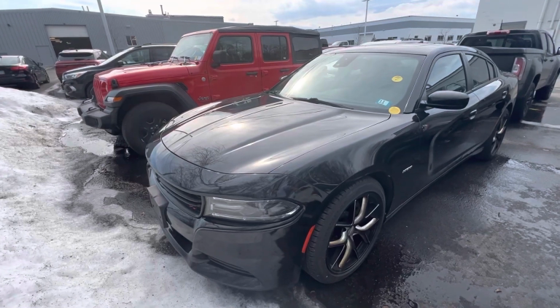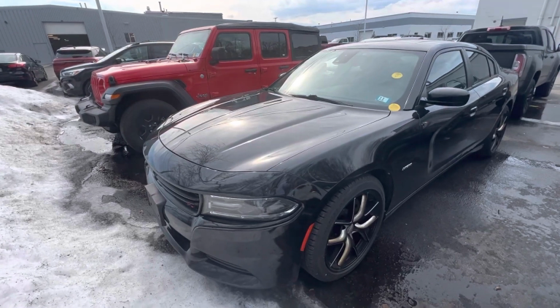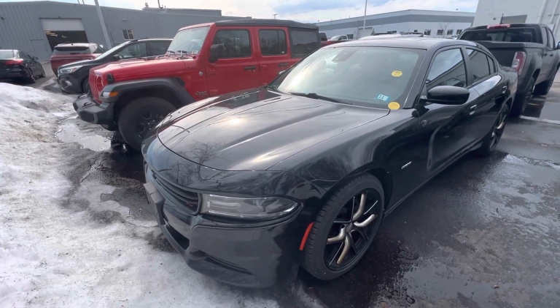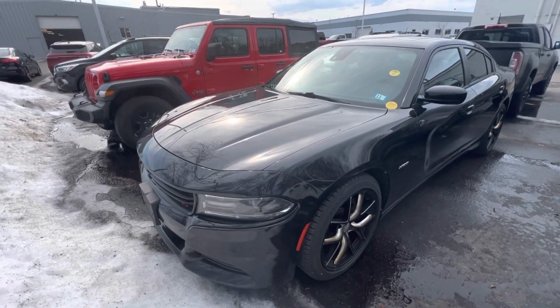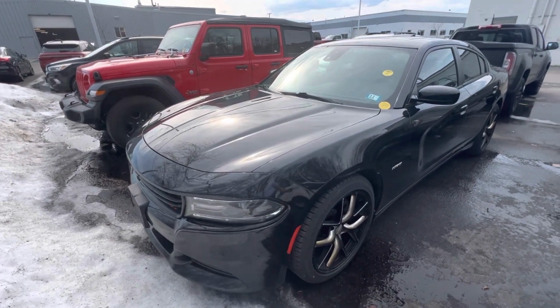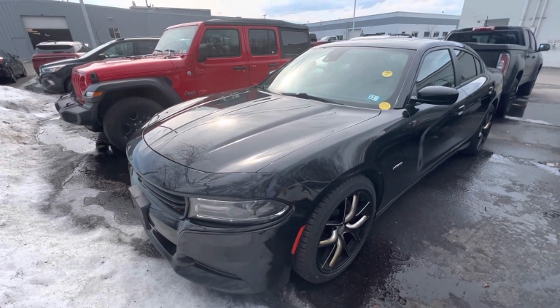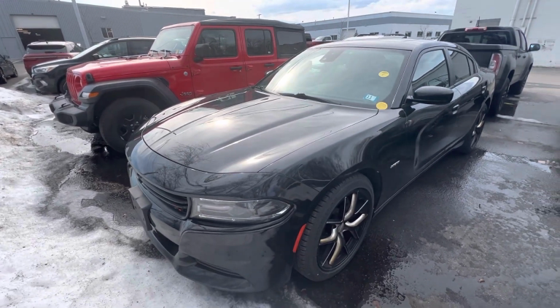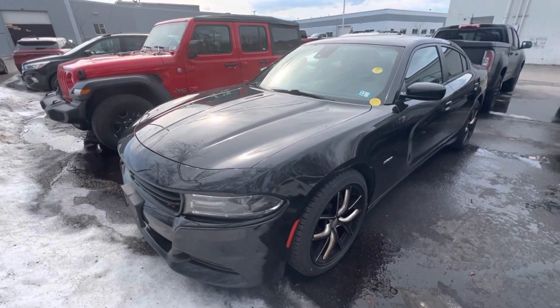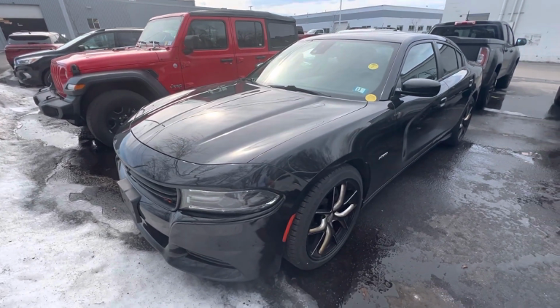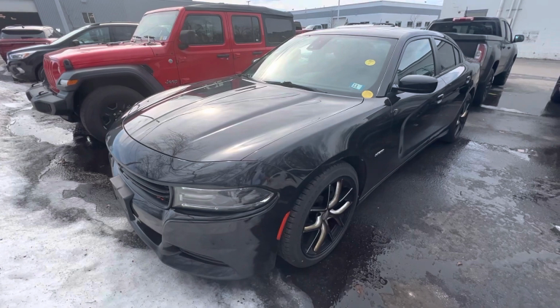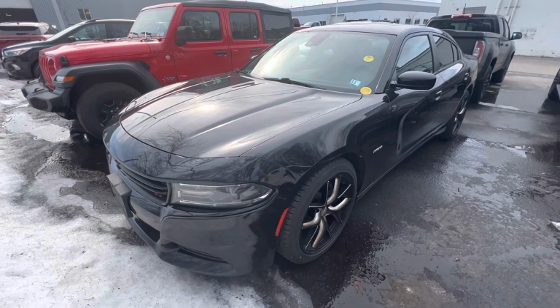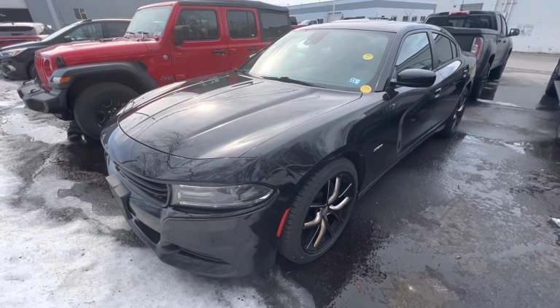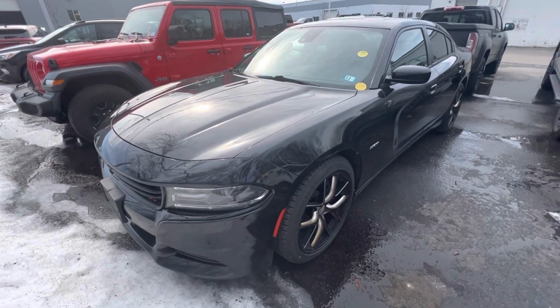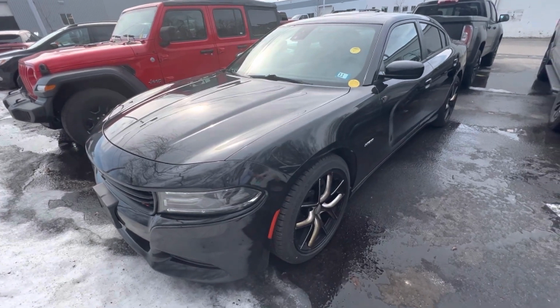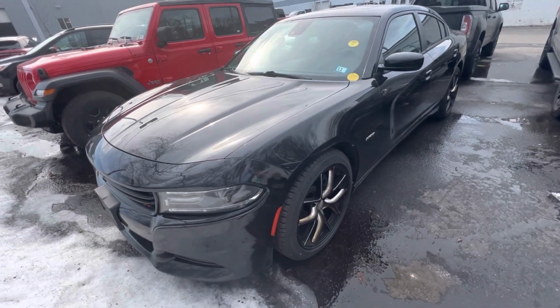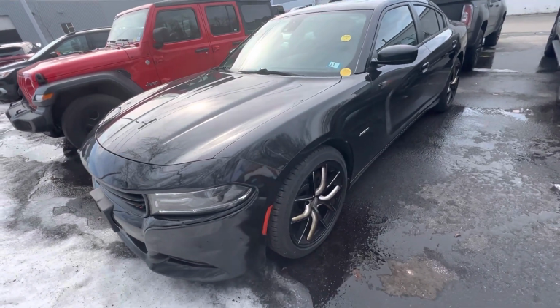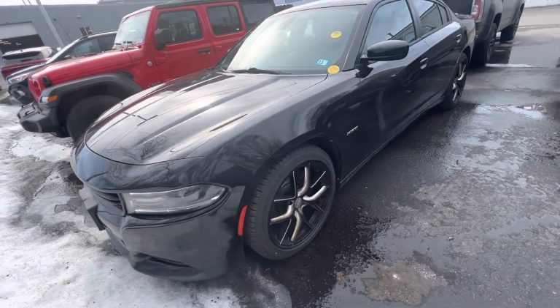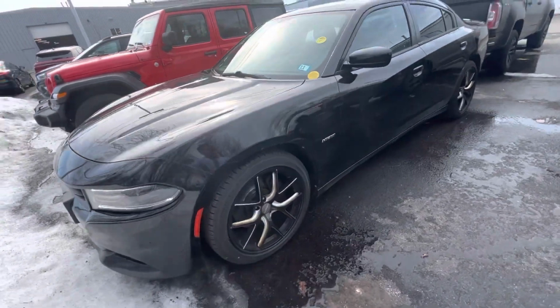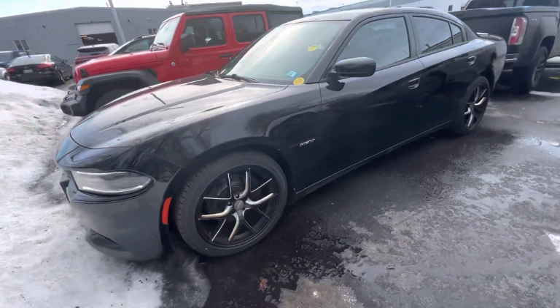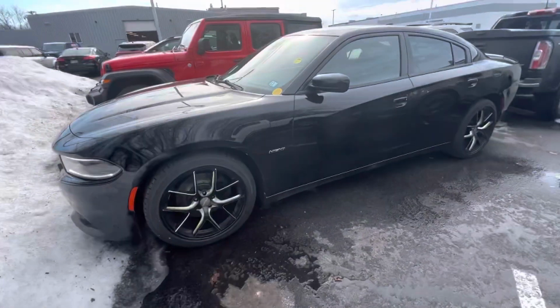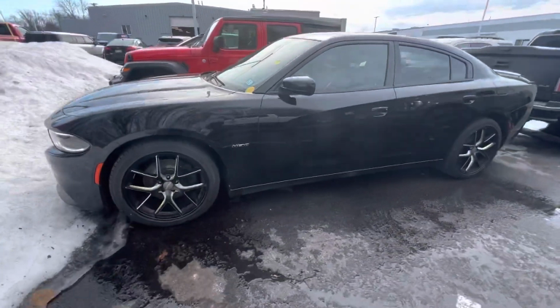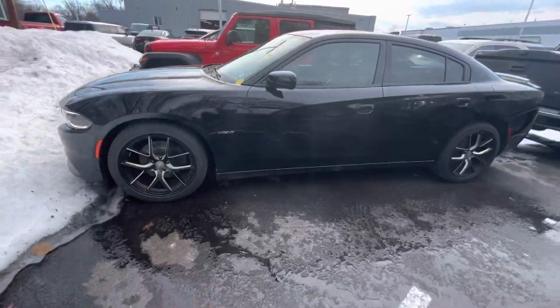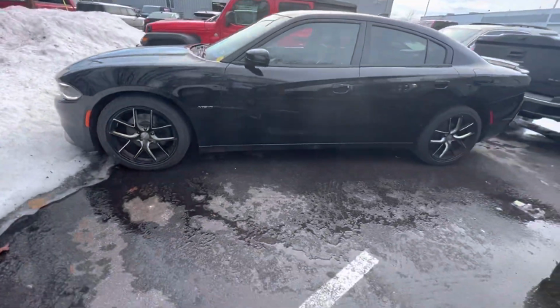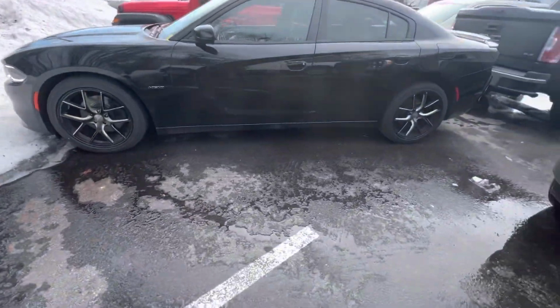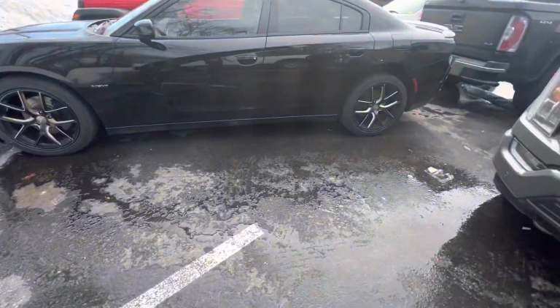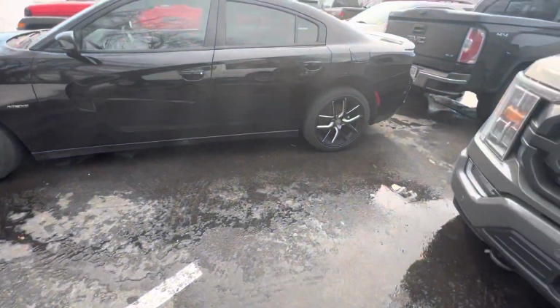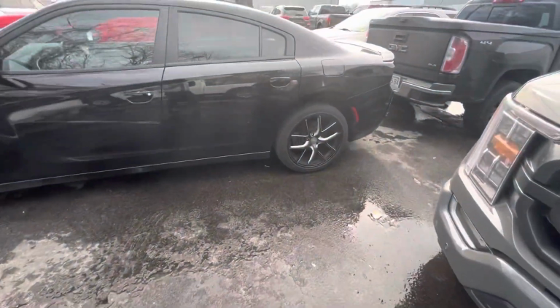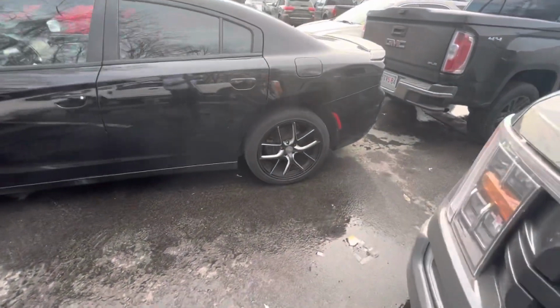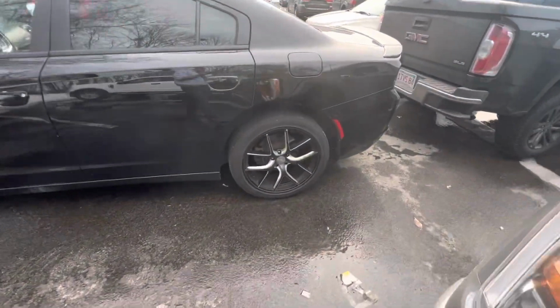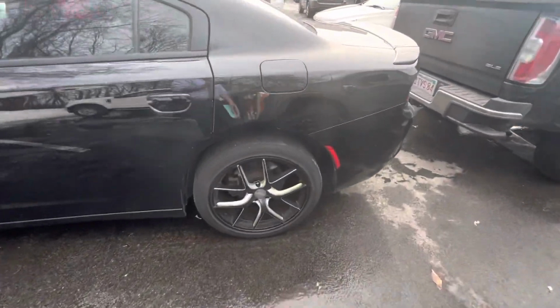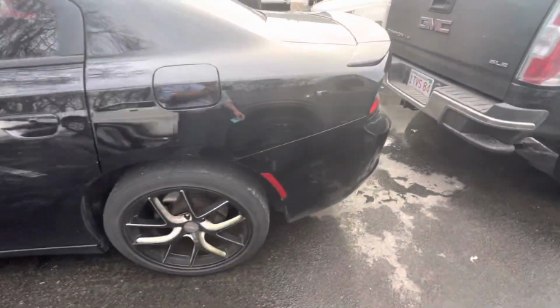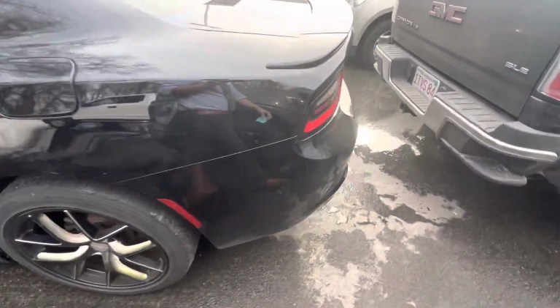Hey Bianca, this is Fernando with AutoFair Ford of Haverhill, one of the product specialists. I'm here to show you the 2015 Charger that I got on my lot. Beautiful condition as you can see — take a walk around for you.